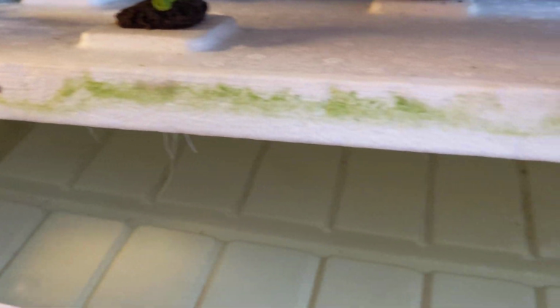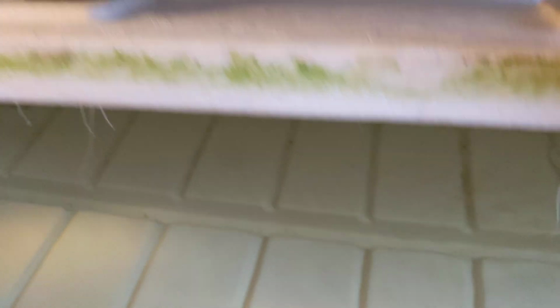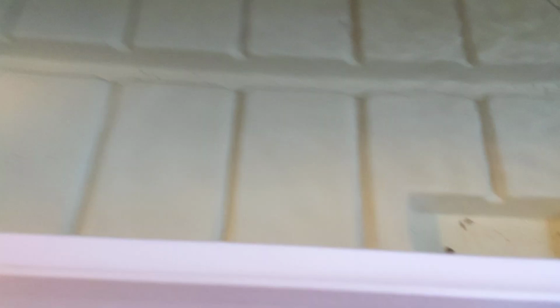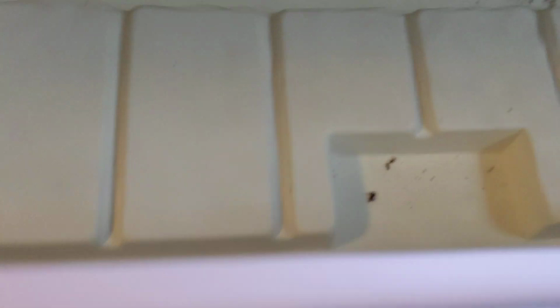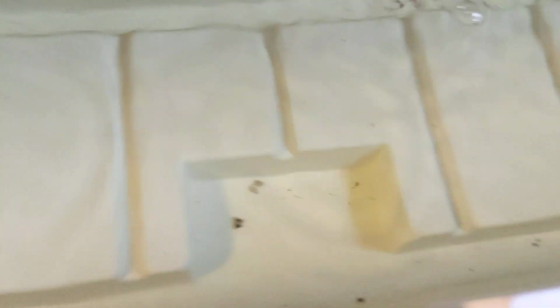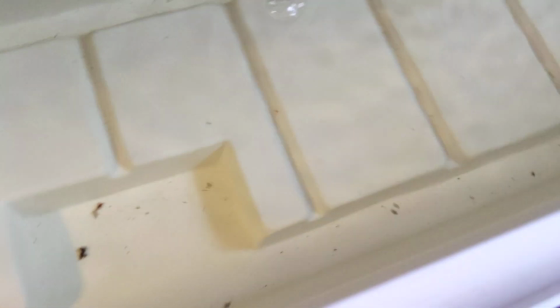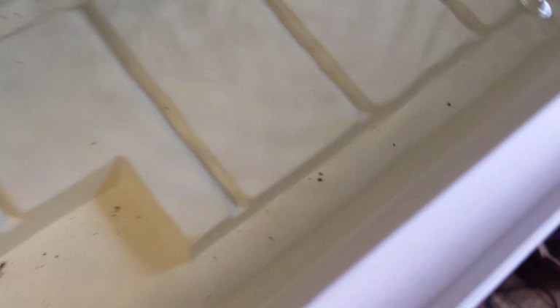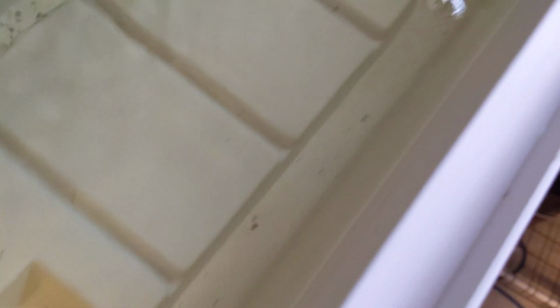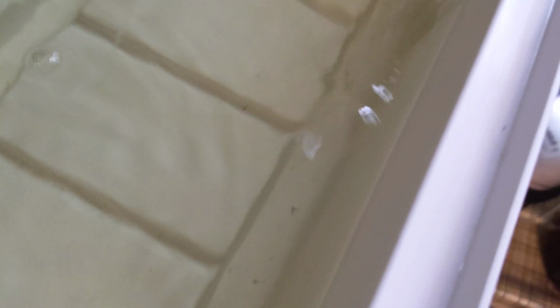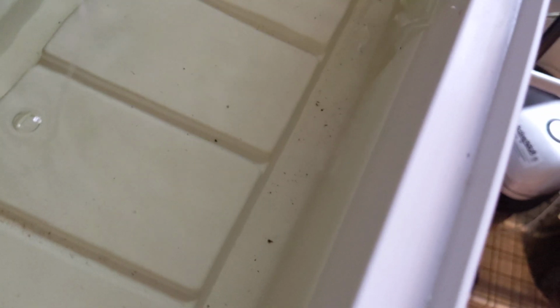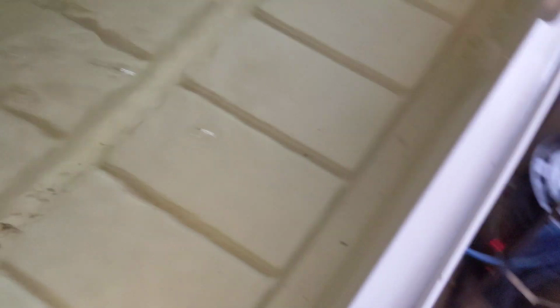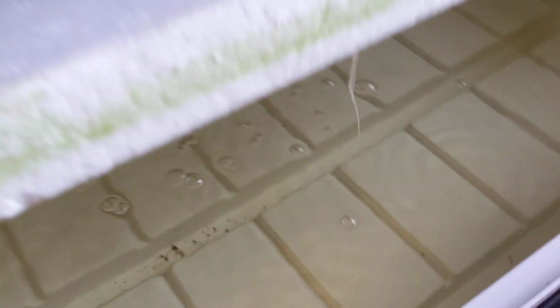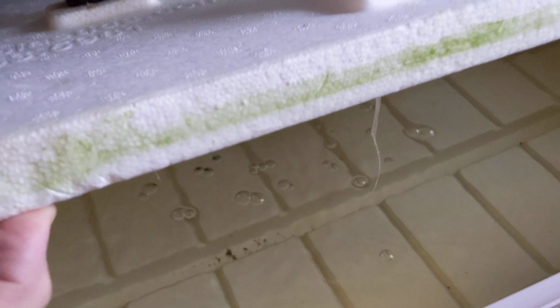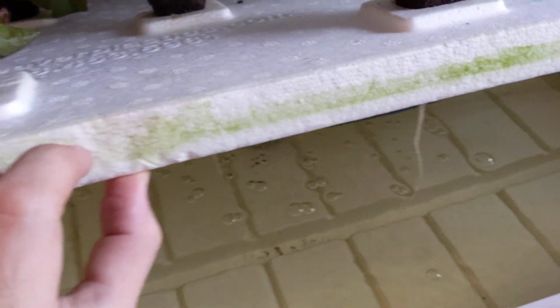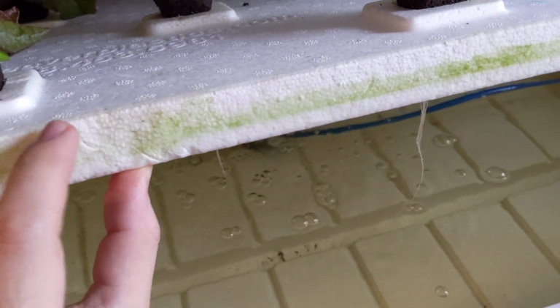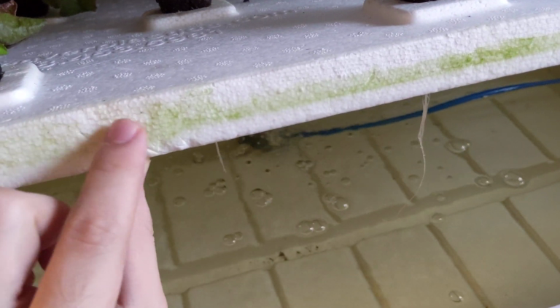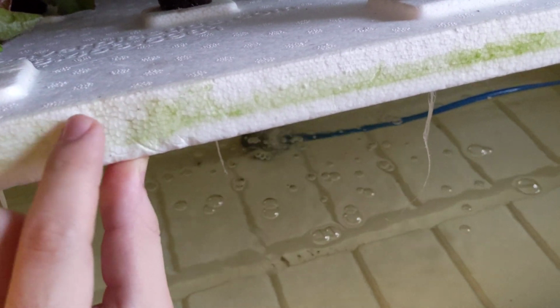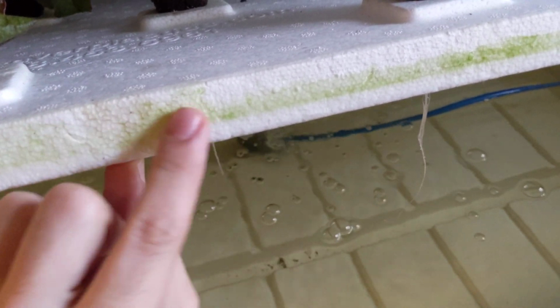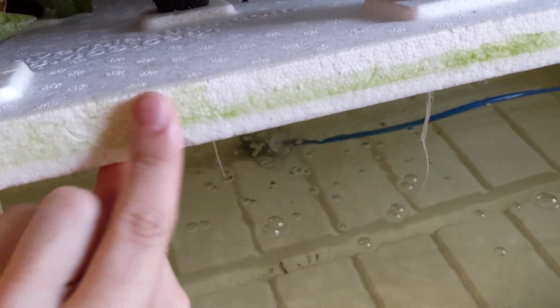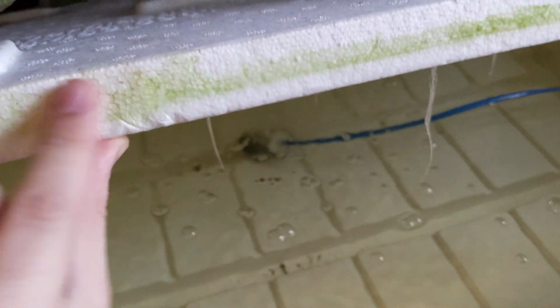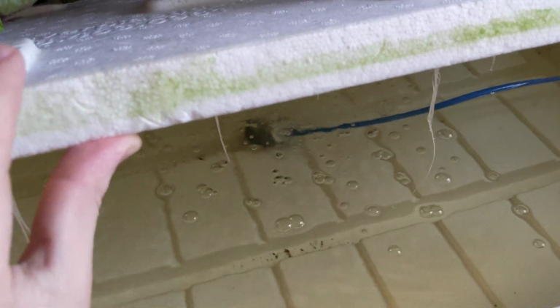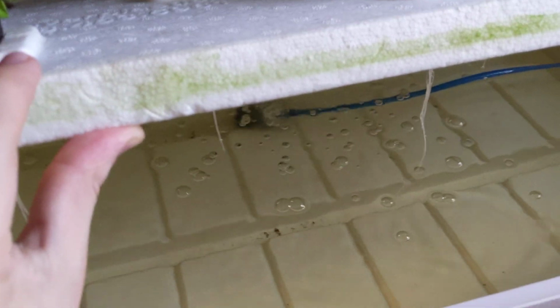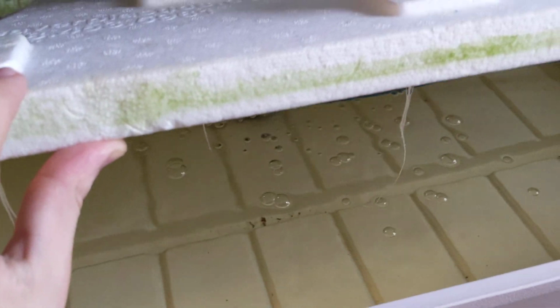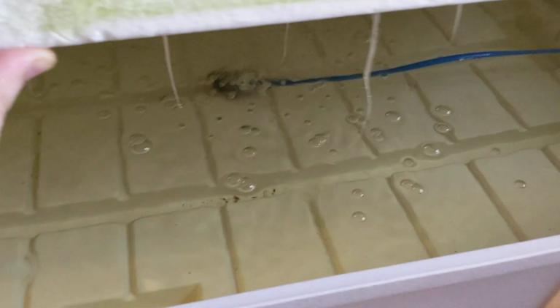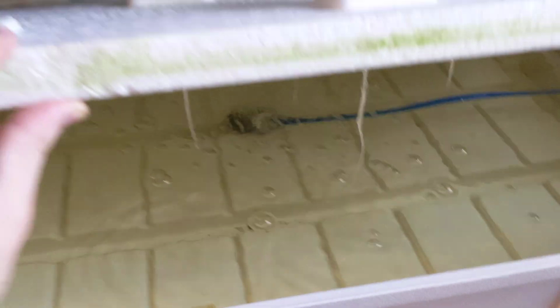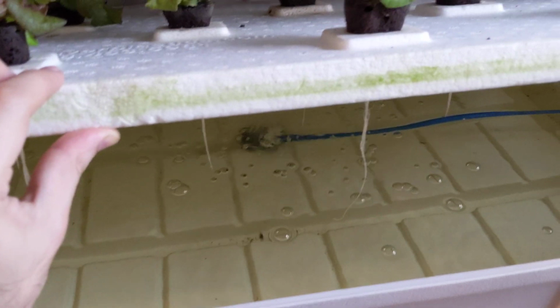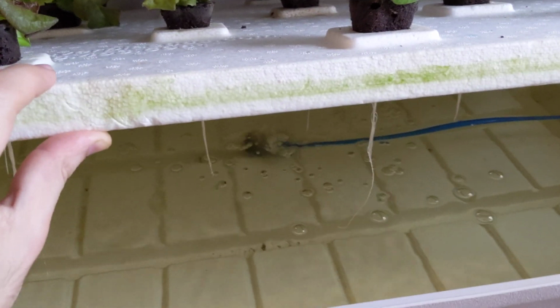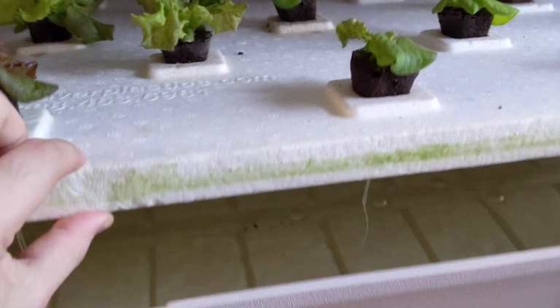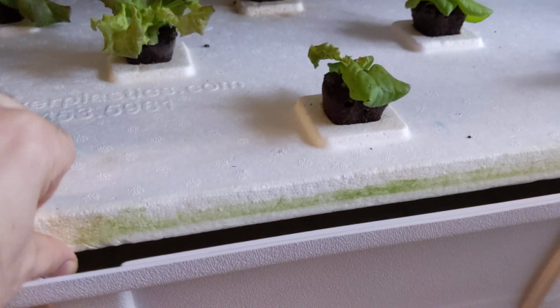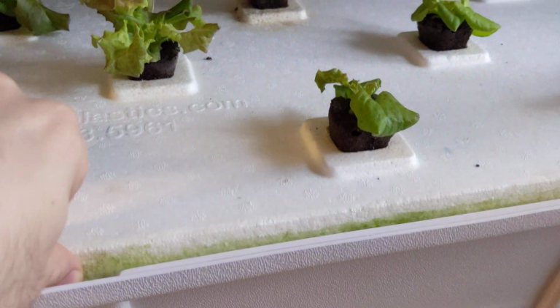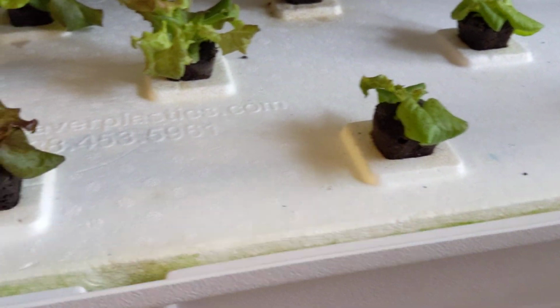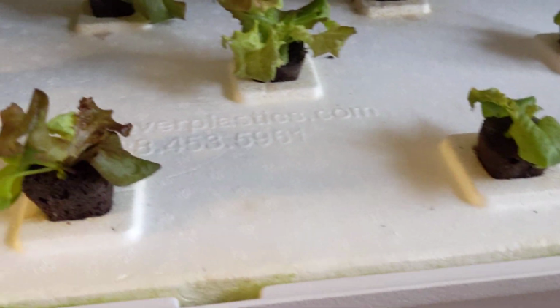Mistake number two — you can see the algae here is growing along the edge of the board. Inside the container looks really clean and healthy, which is great. I'm going to take a little tissue with some alcohol on it and just wipe all of this algae off — that'll probably kill it and stop it in its place.